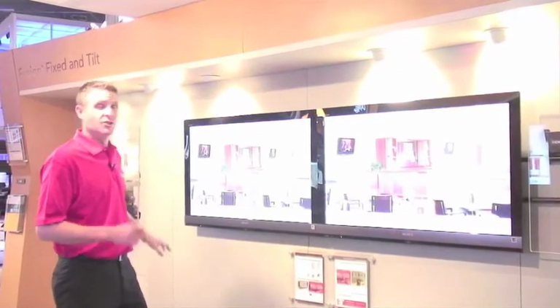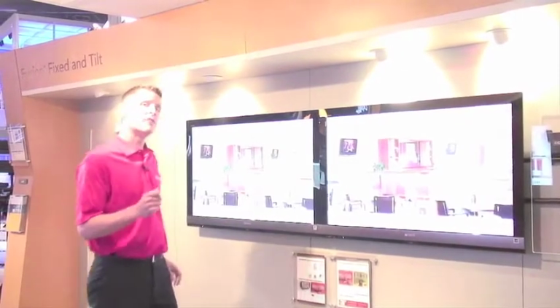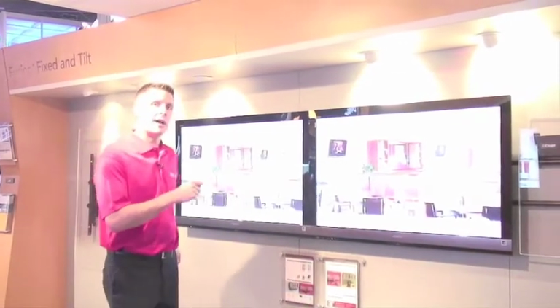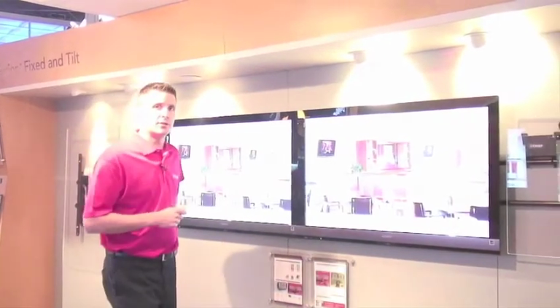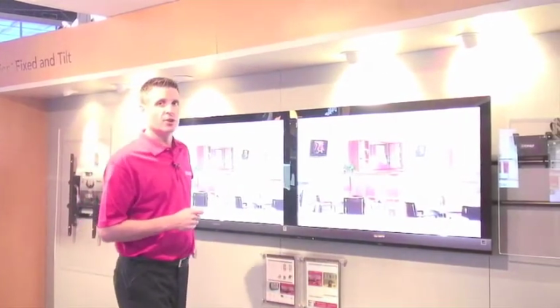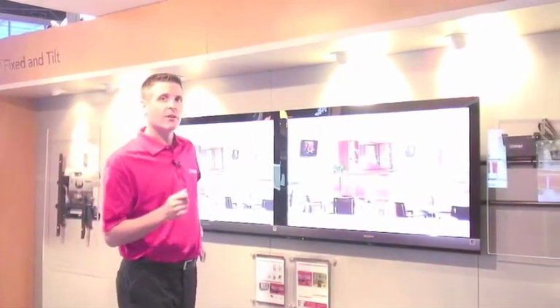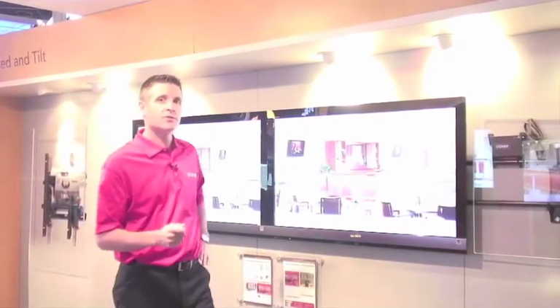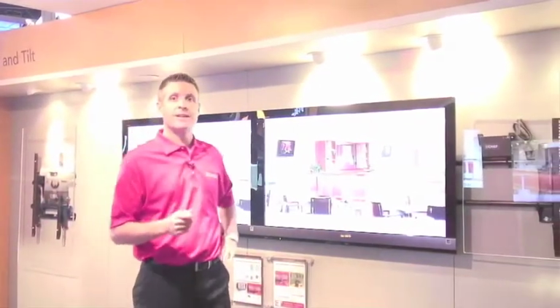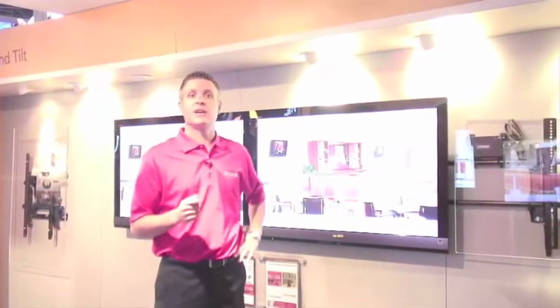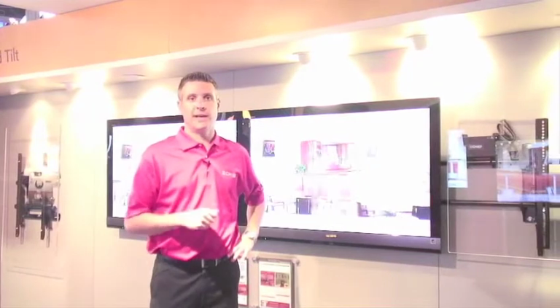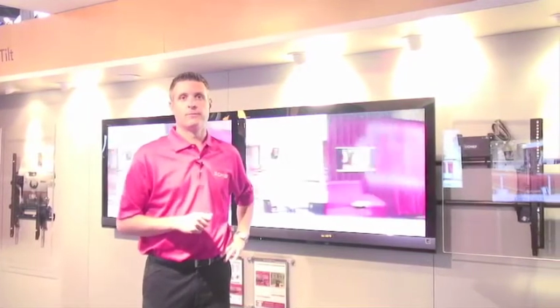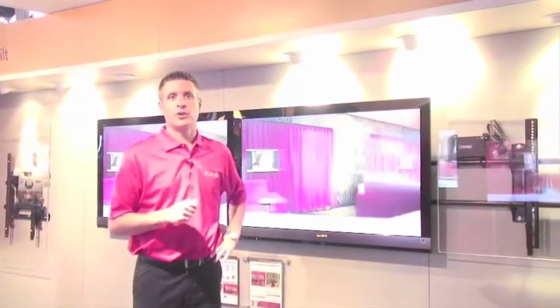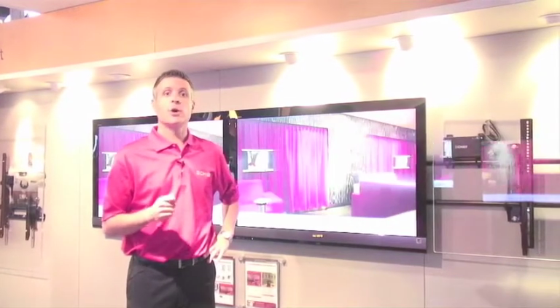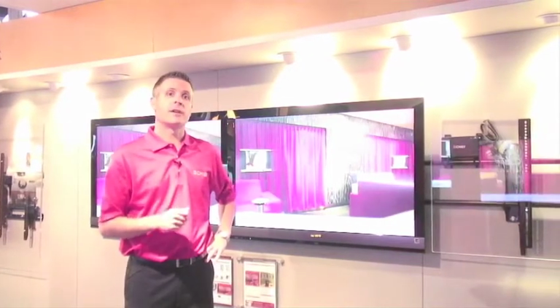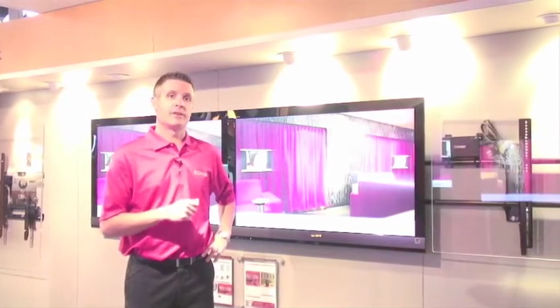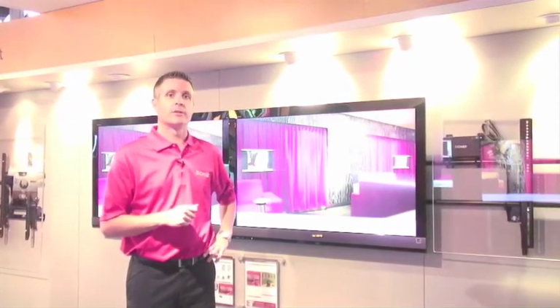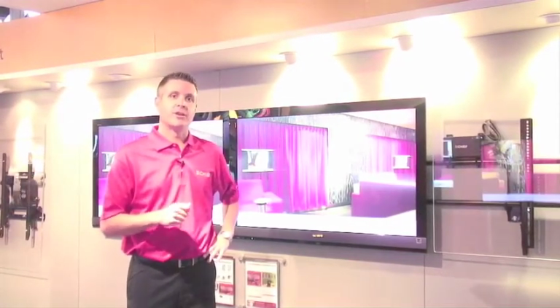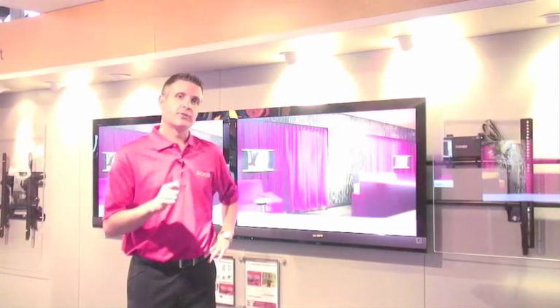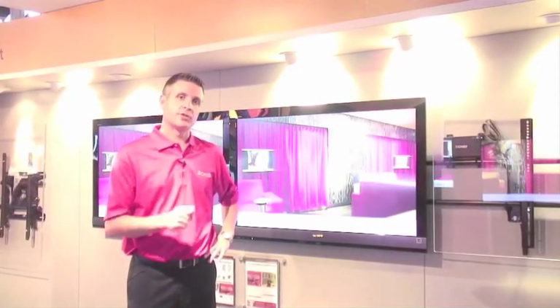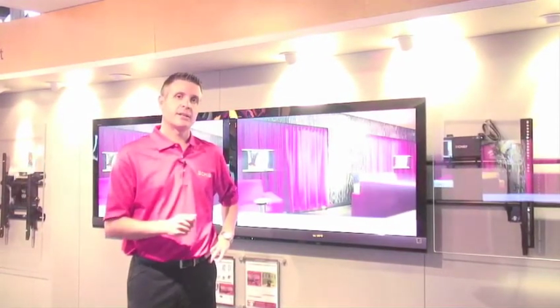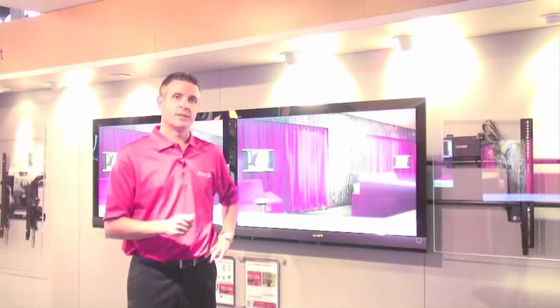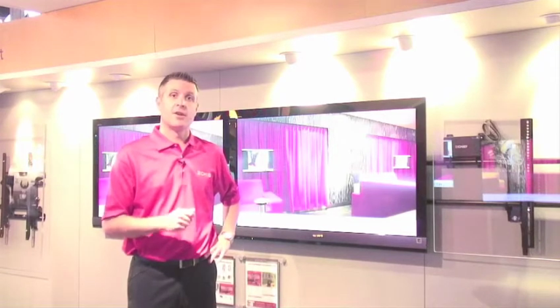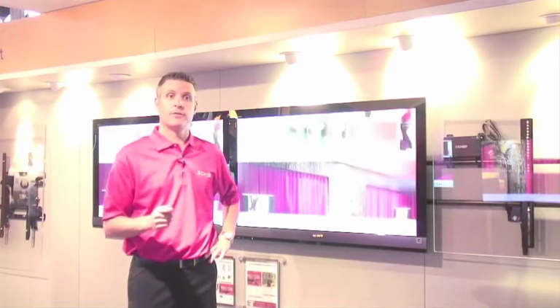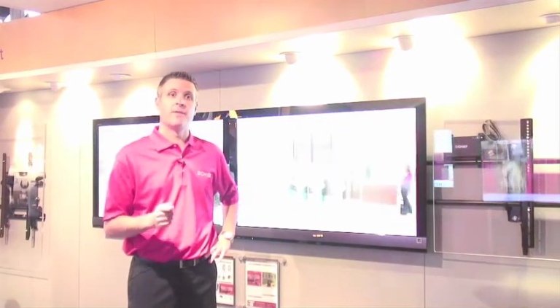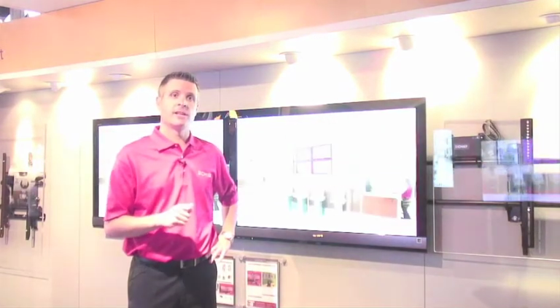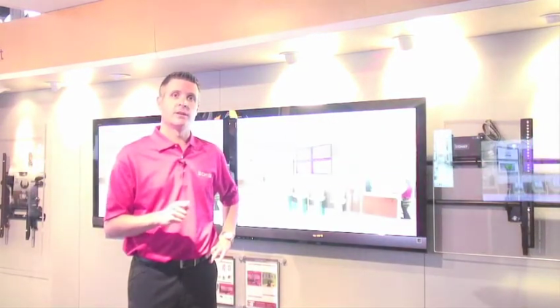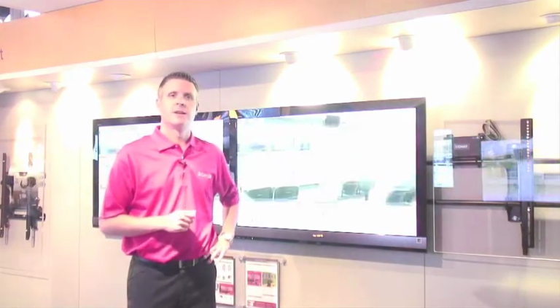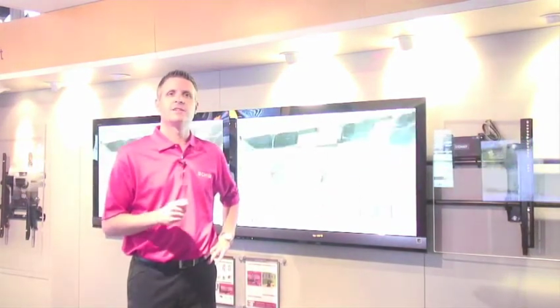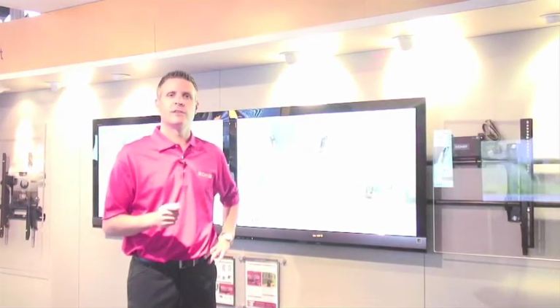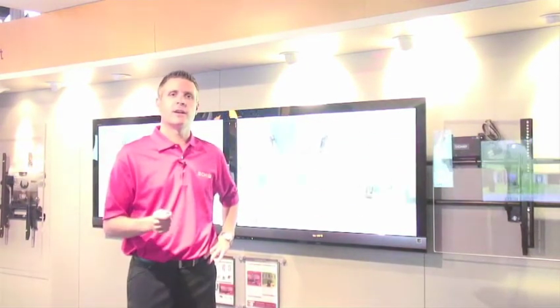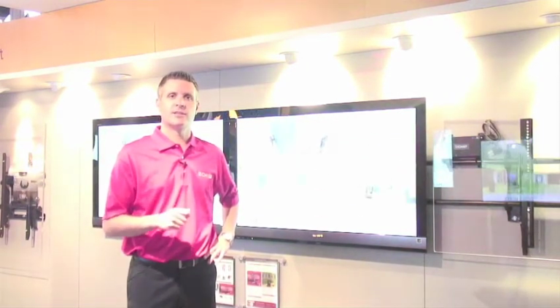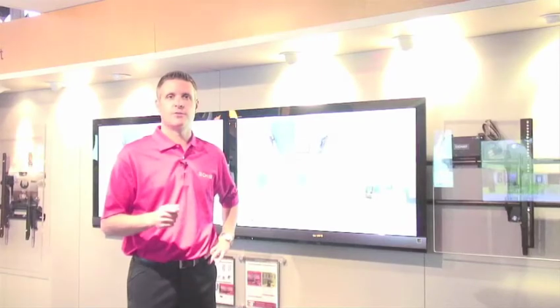Just like our video conferencing solutions, we have also created an online tool to help you. You go to our multi-monitor configurator, and you can enter the screens that you're using, the number of them, and the orientation, and it will tell you the different products and accessories to use.